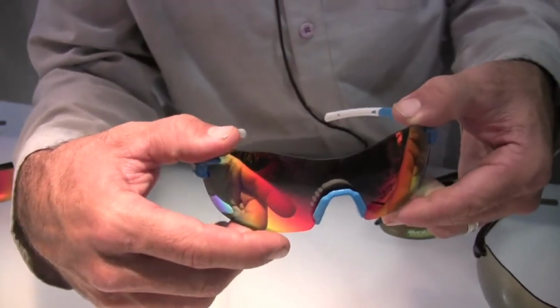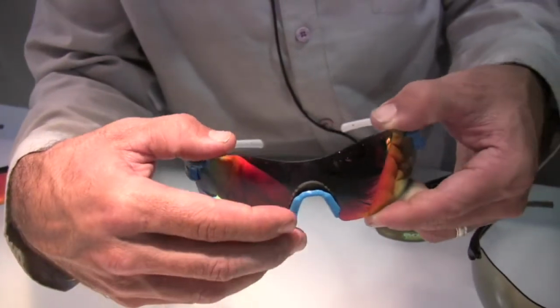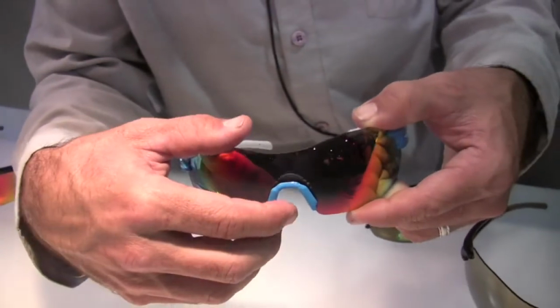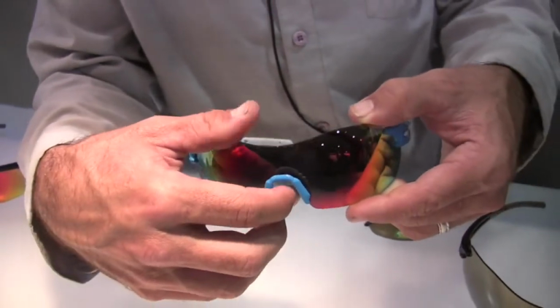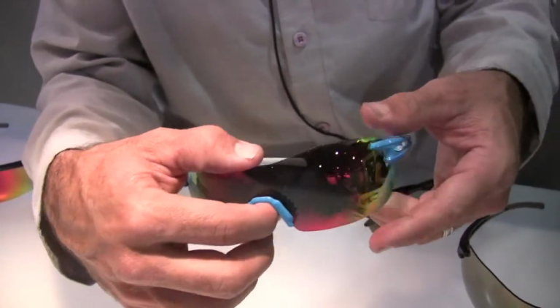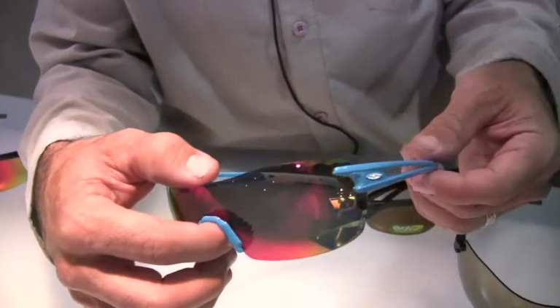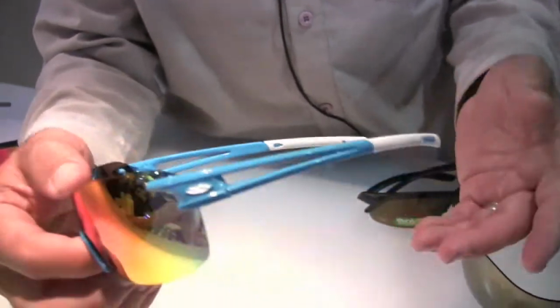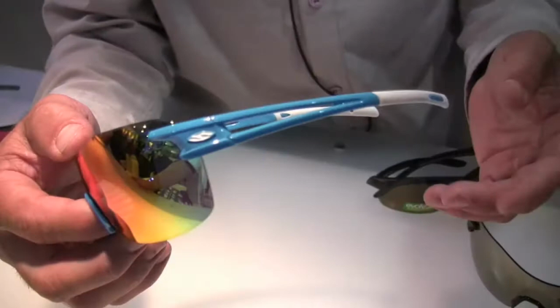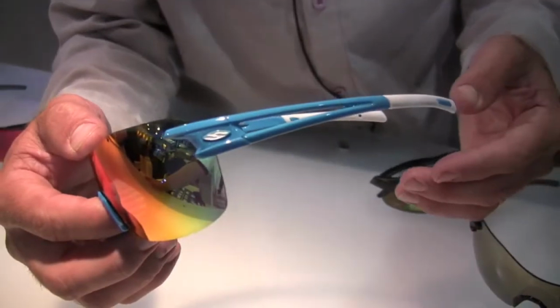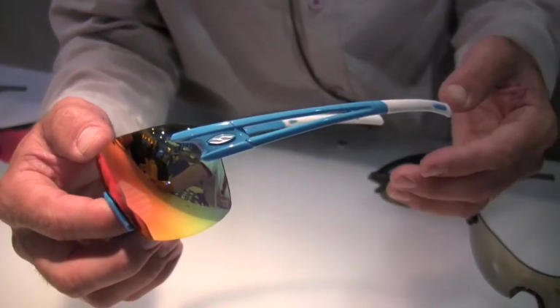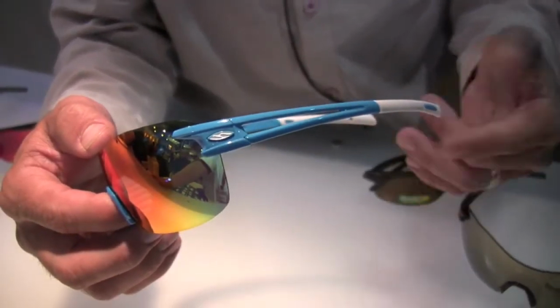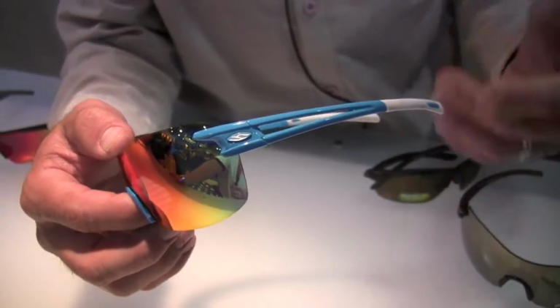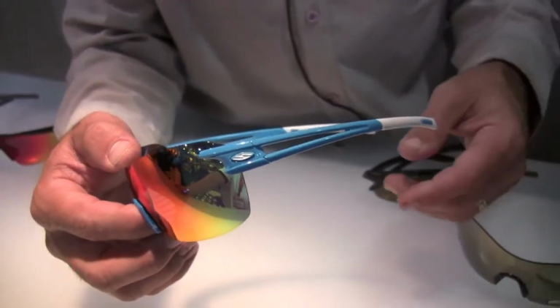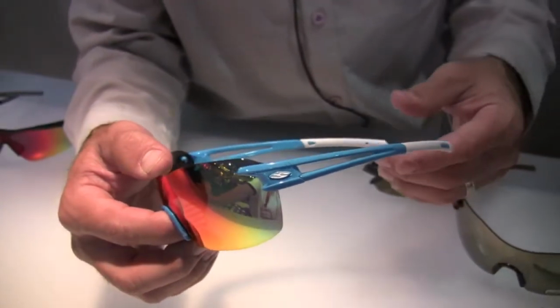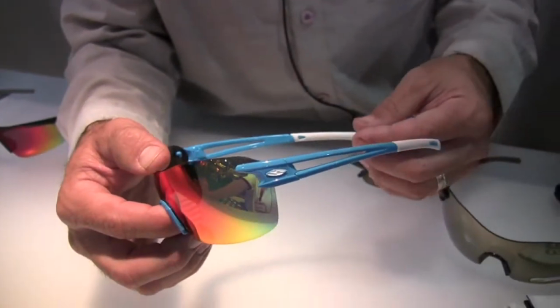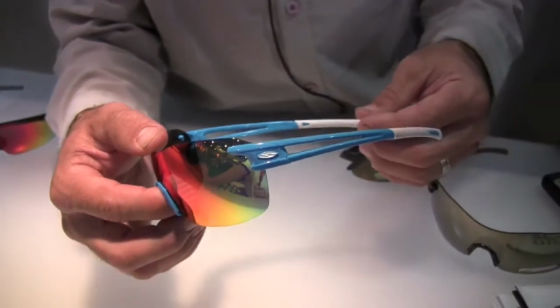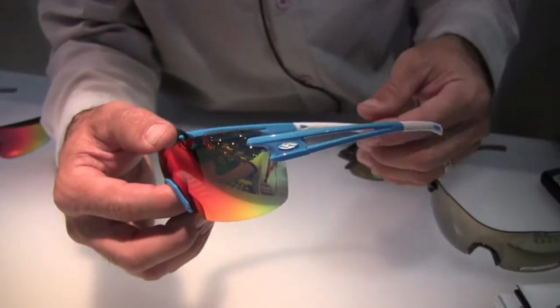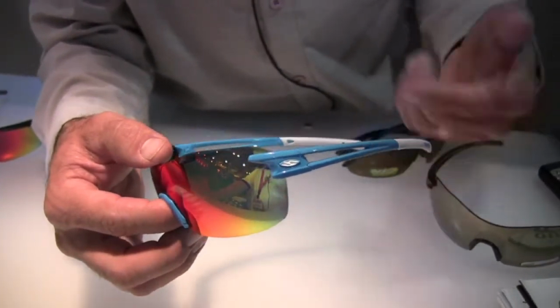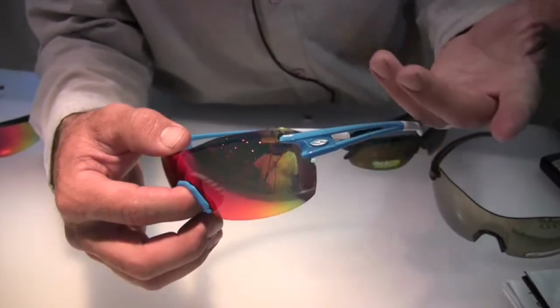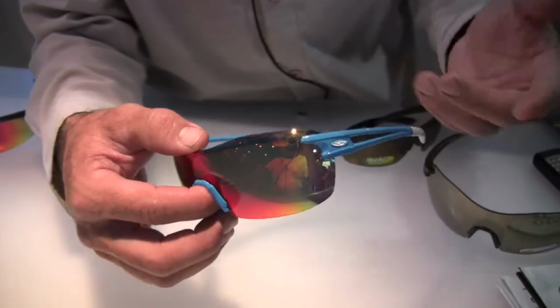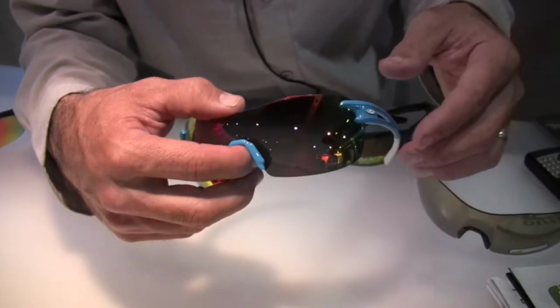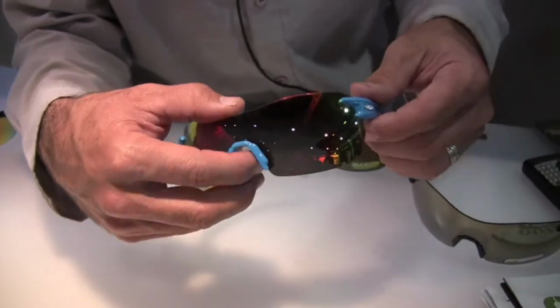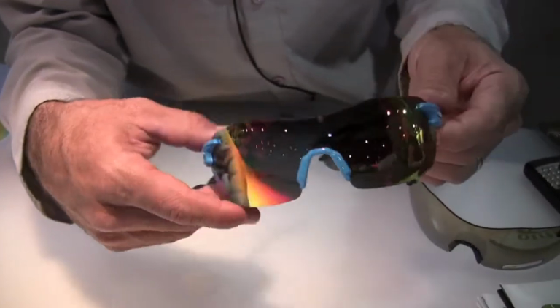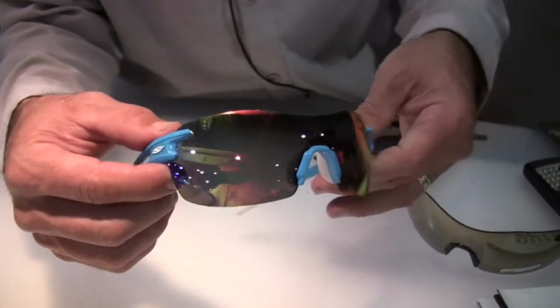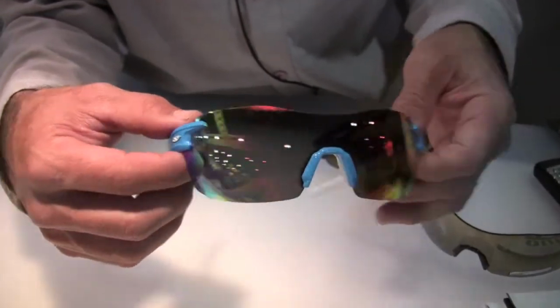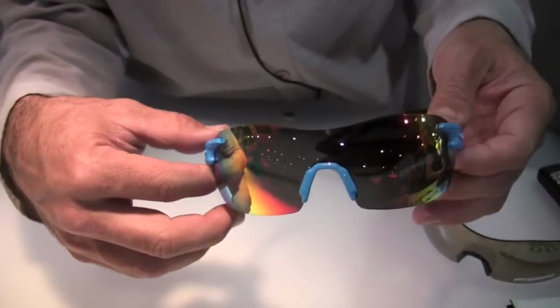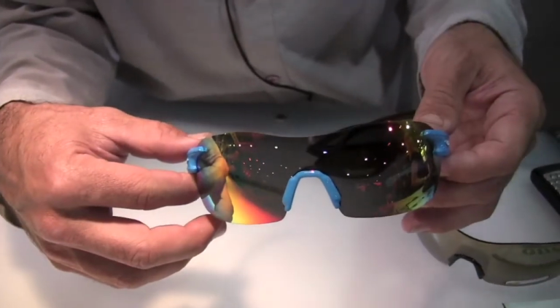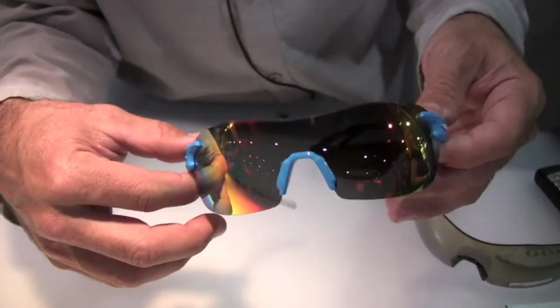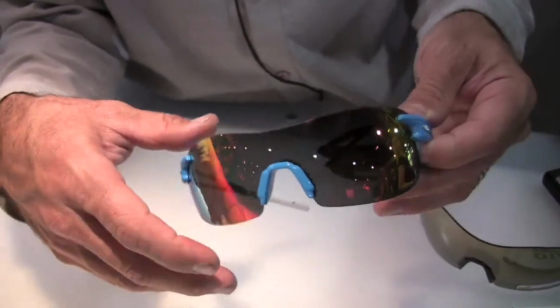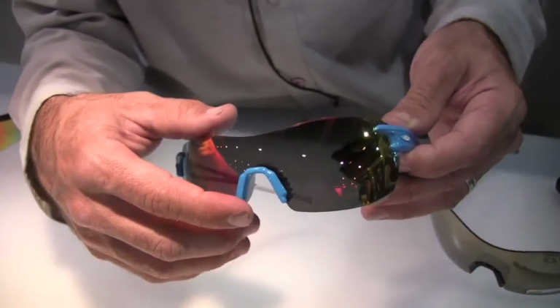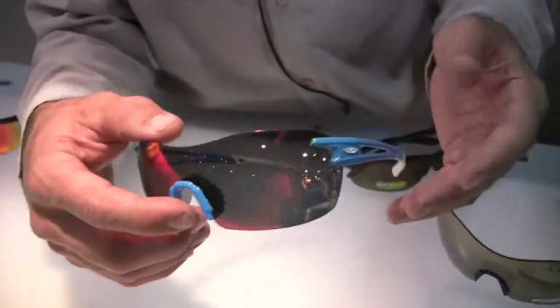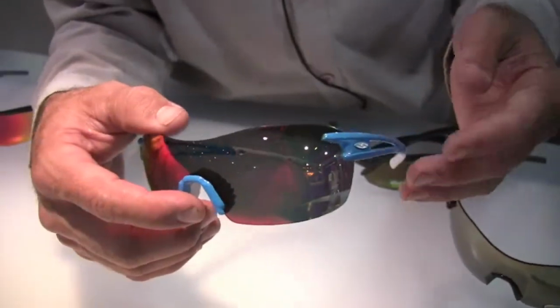It's backed by a lifetime warranty and available at smithoptics.com and at Smith retailers near you. There's a new colorway we're showing here at Interbike with a new red mirror lens, and this will be available in the spring.